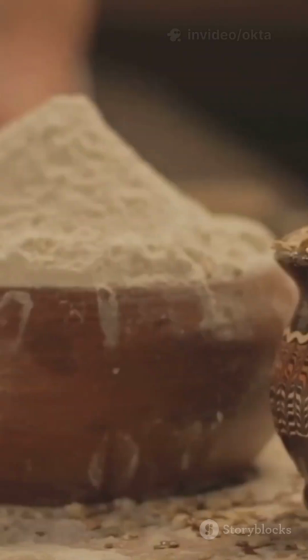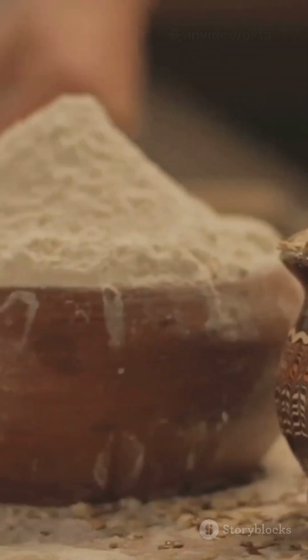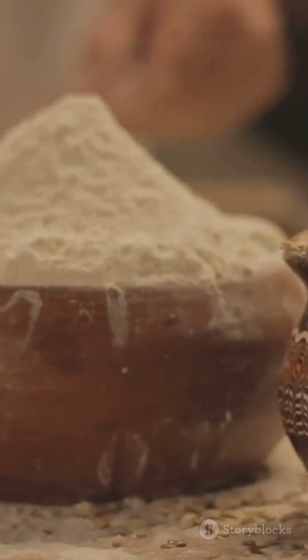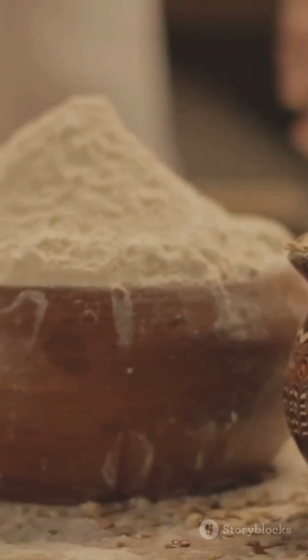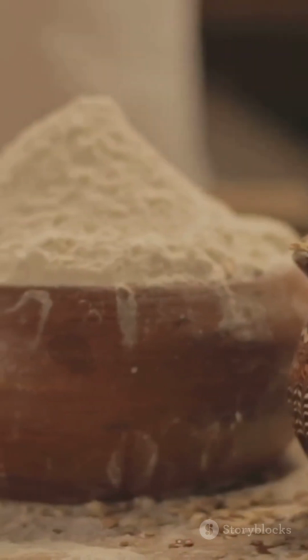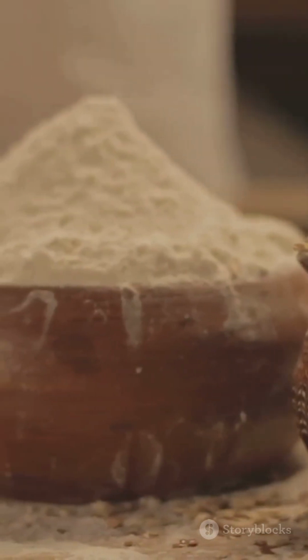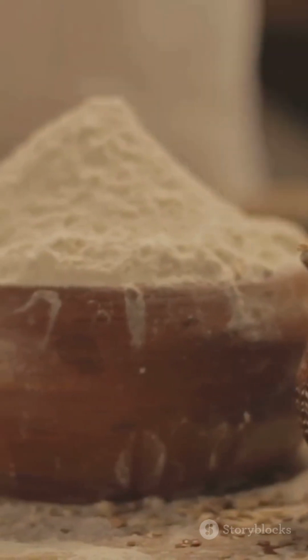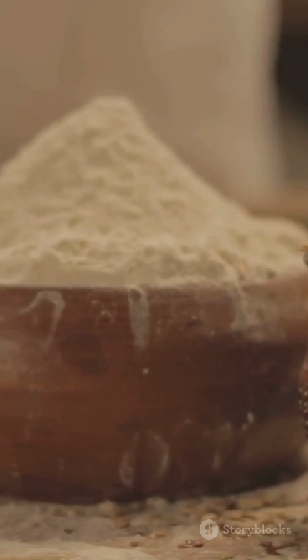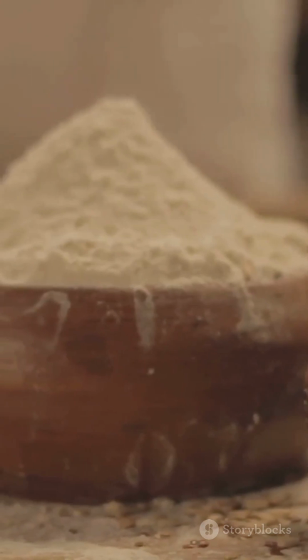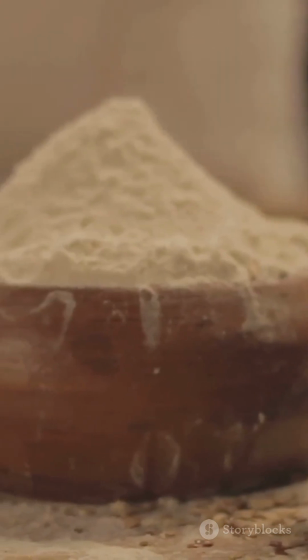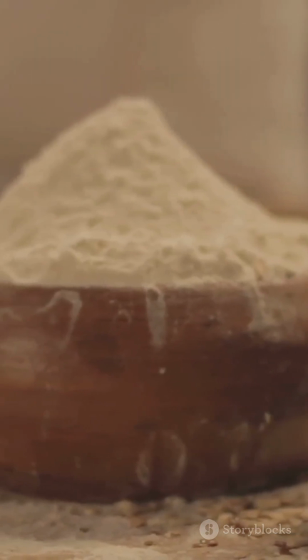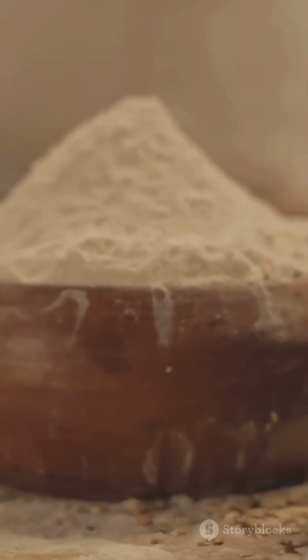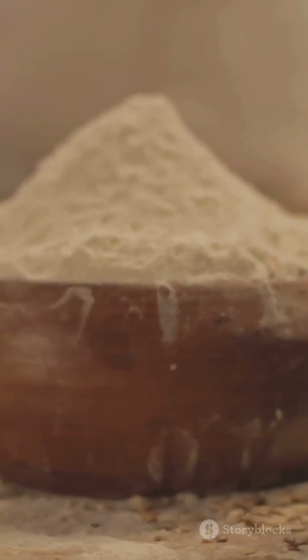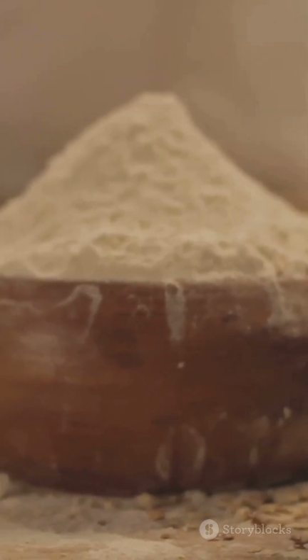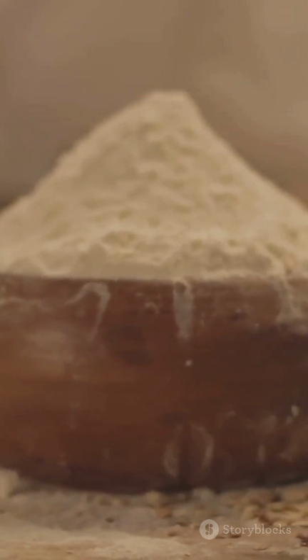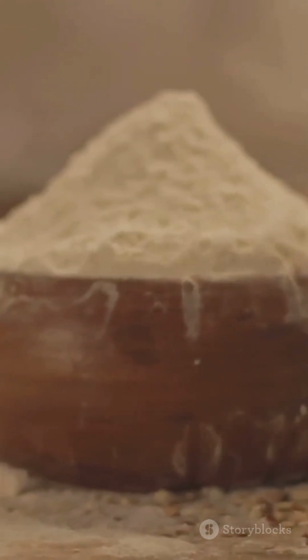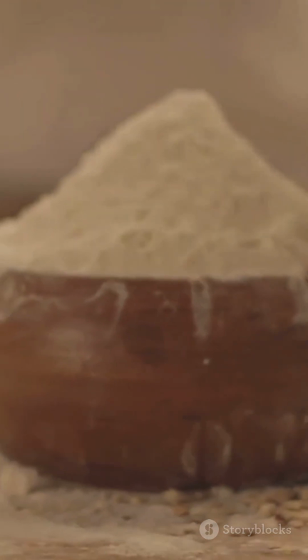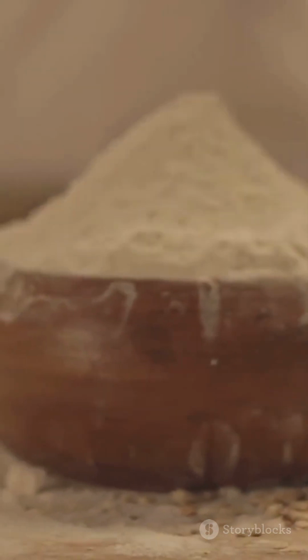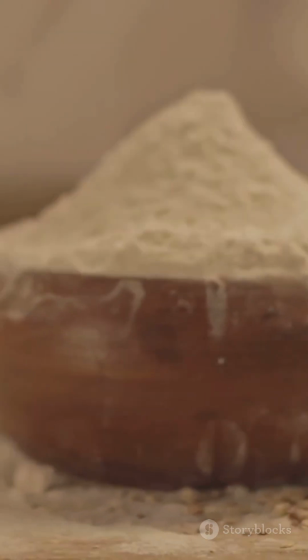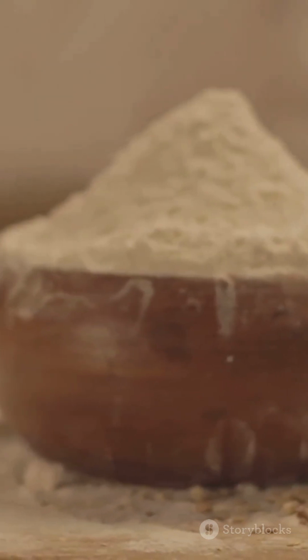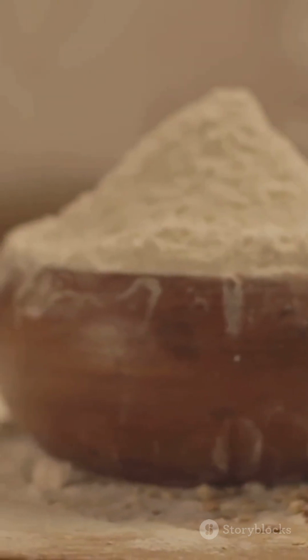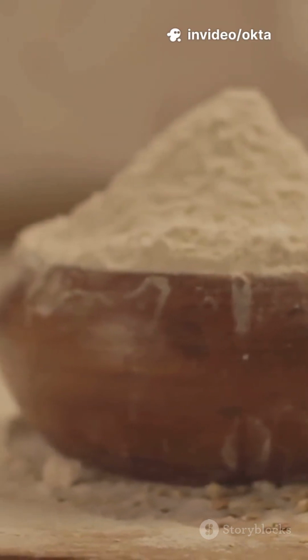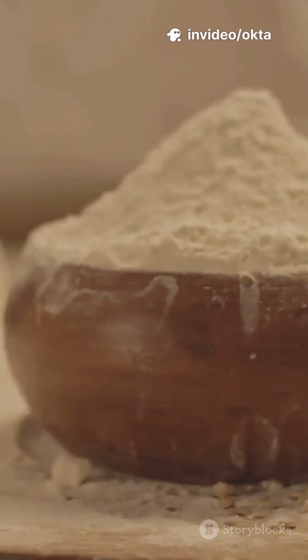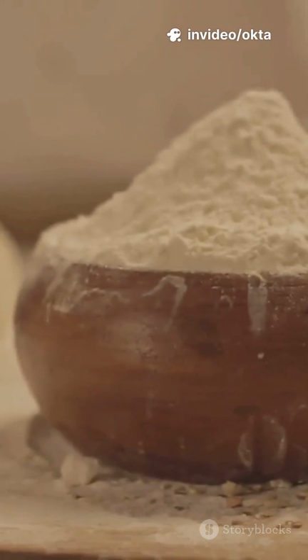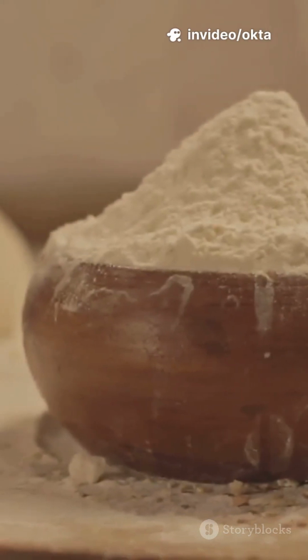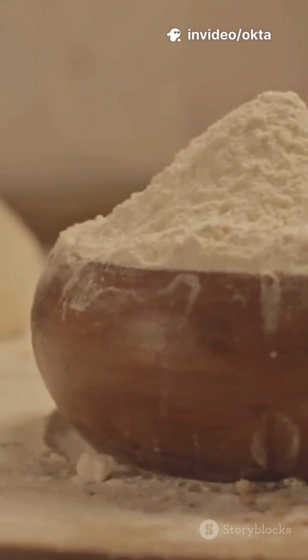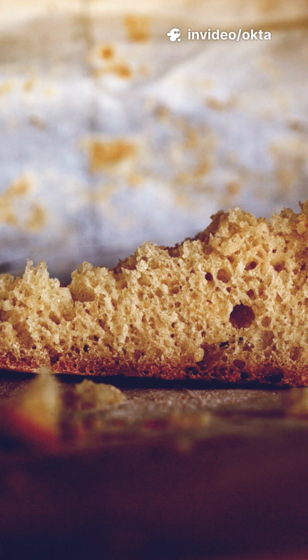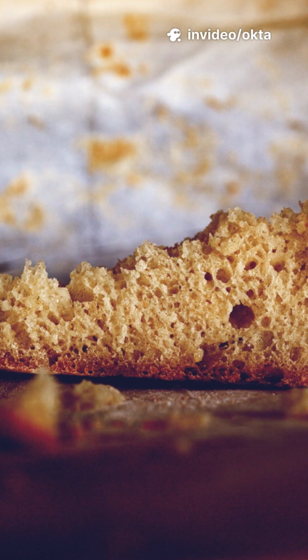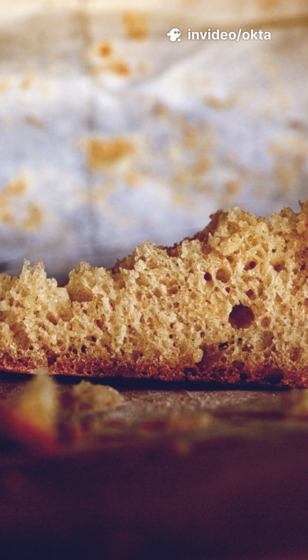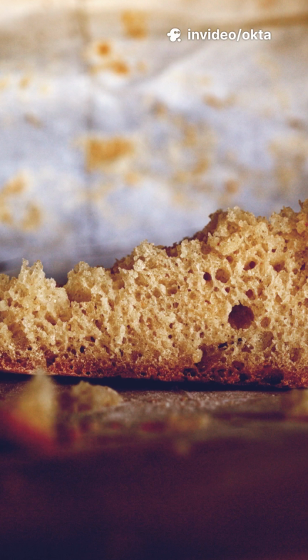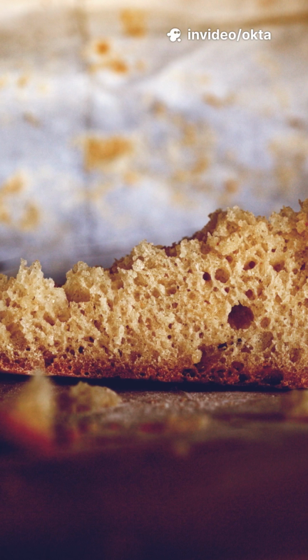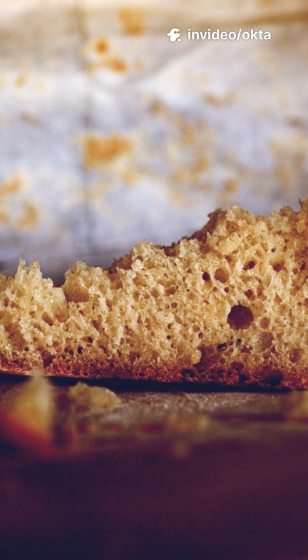2. It's naturally gluten-free. Sorghum flour makes solid breads, pancakes, and cookies without wheat. Adds a slightly nutty flavor.